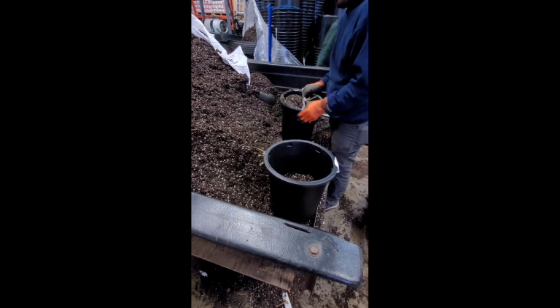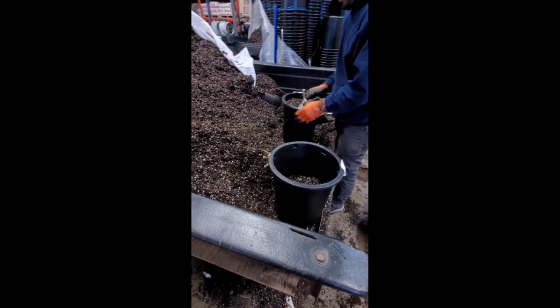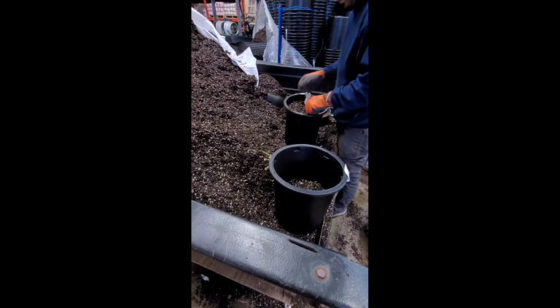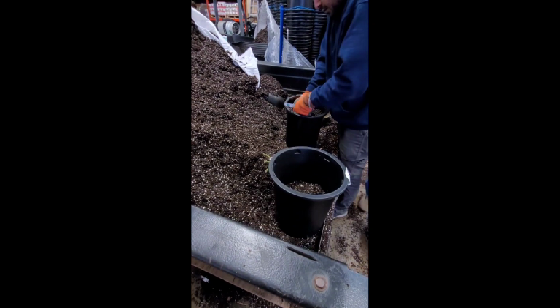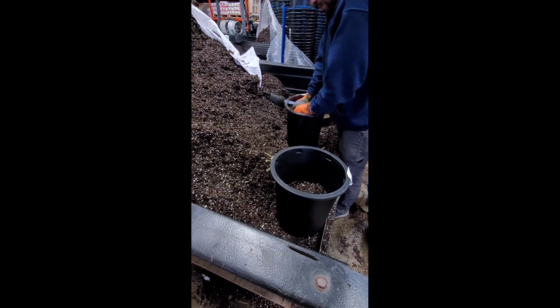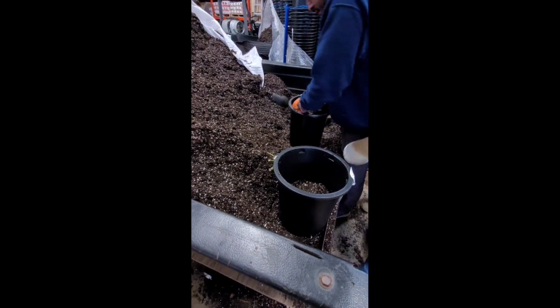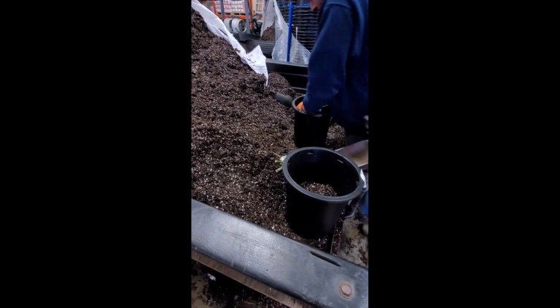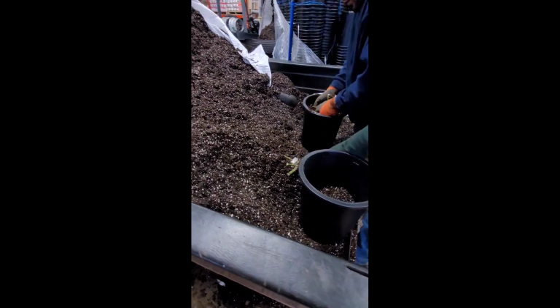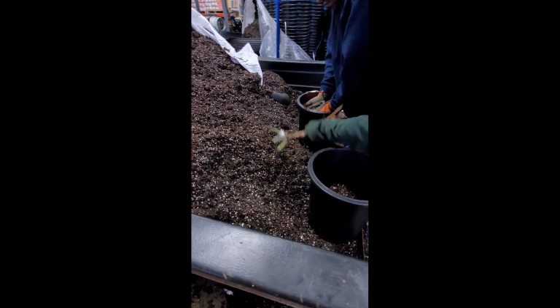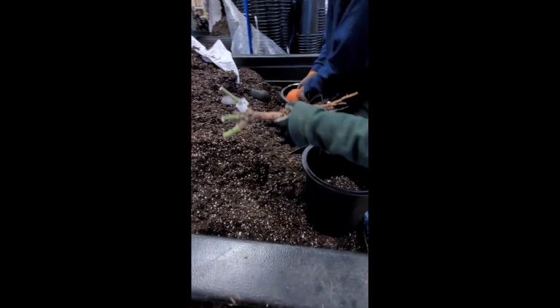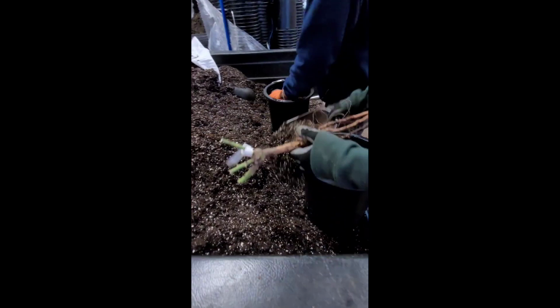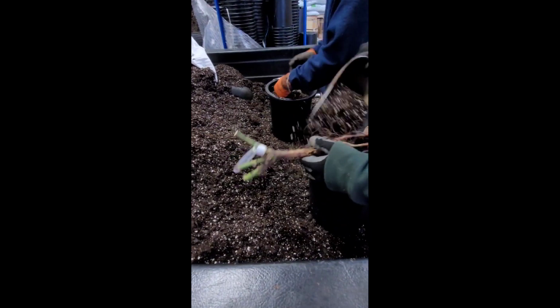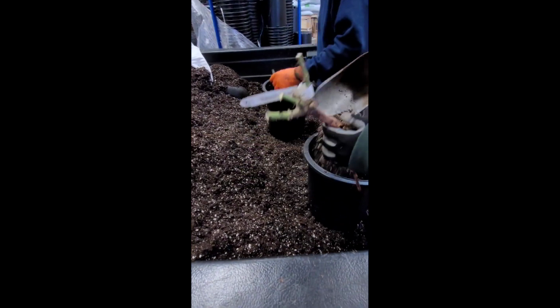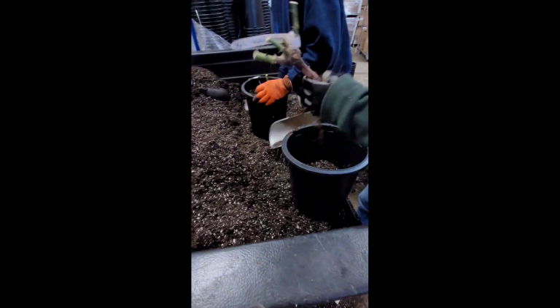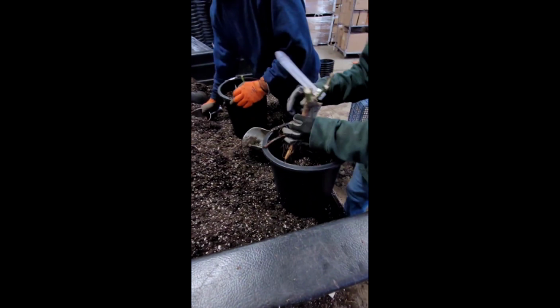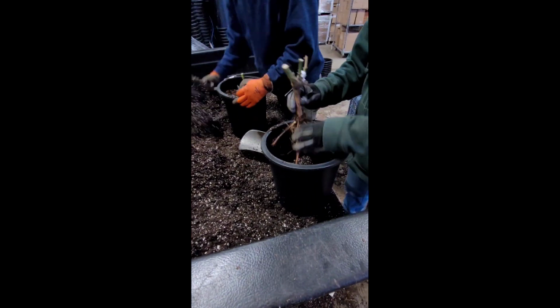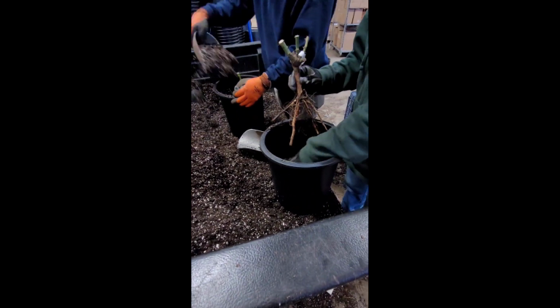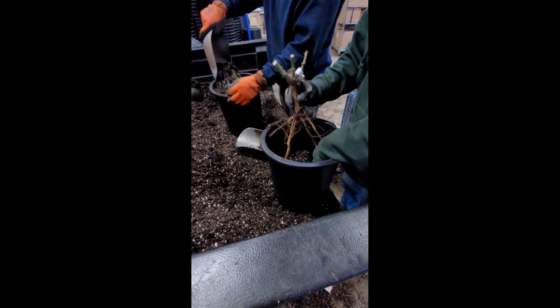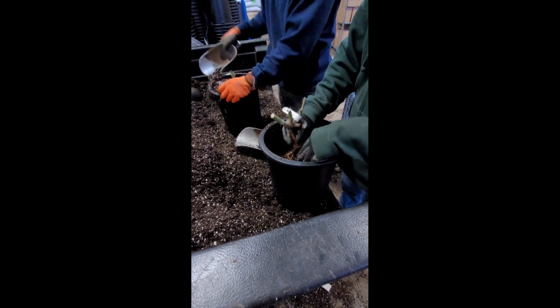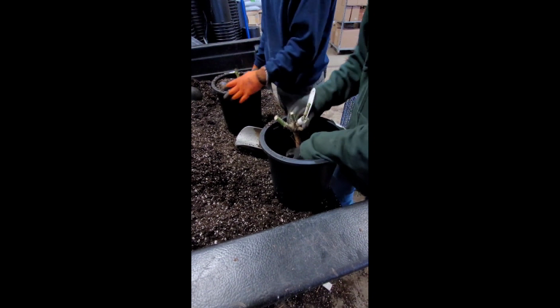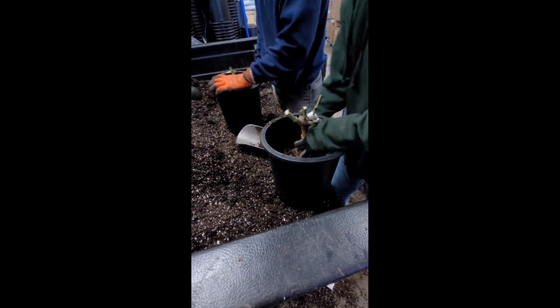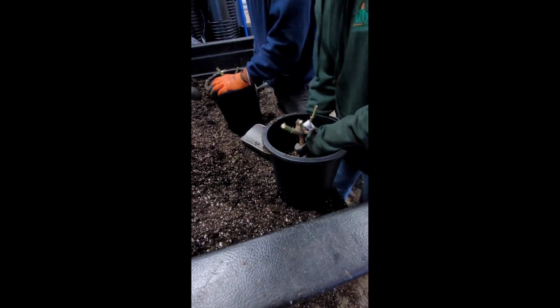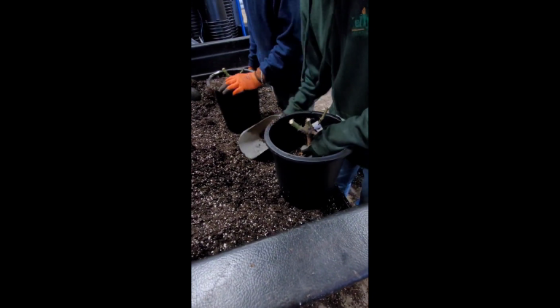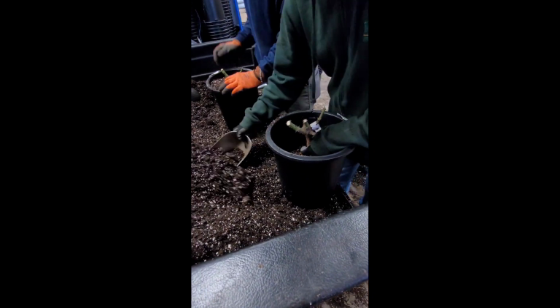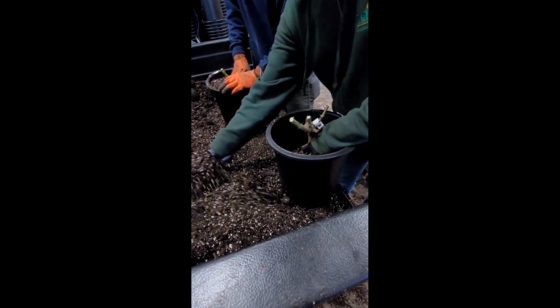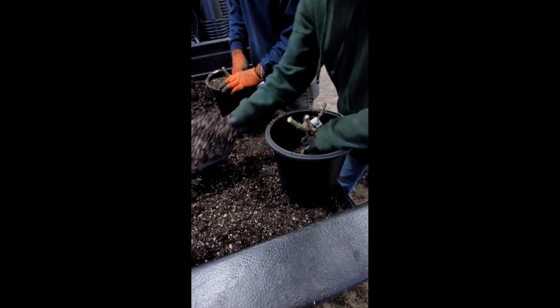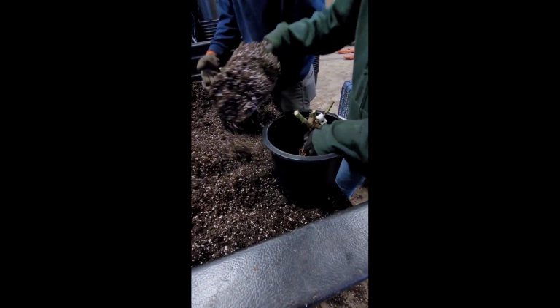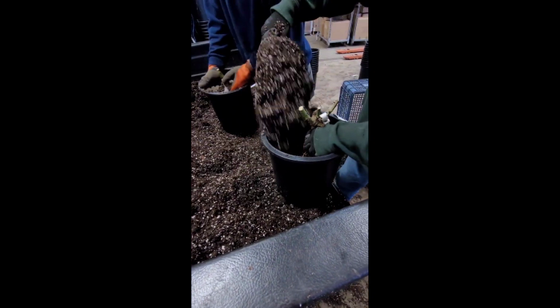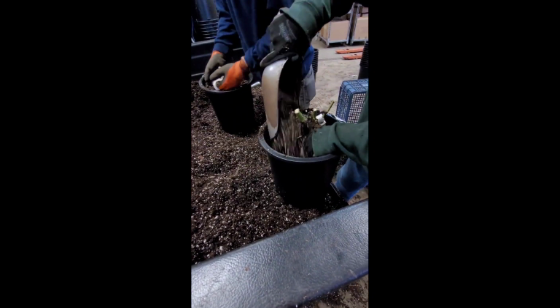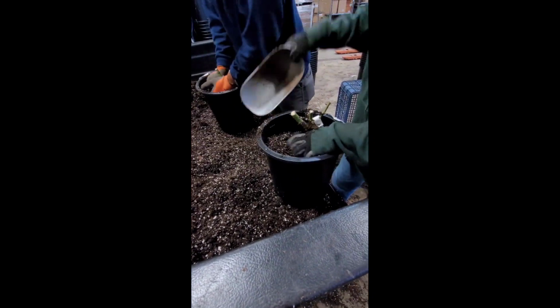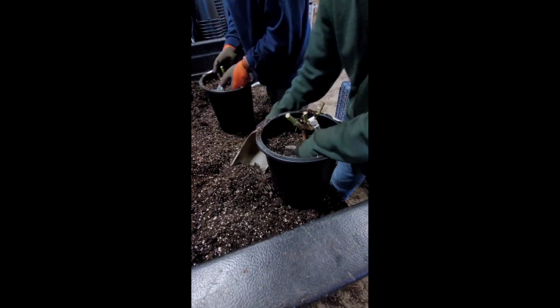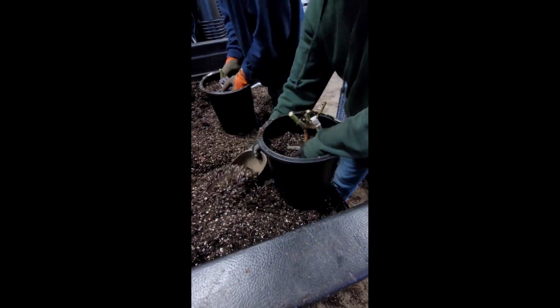The roses are then taken over to the potting area where they are given a mixed blend of potting soil and a pot that is twice their size, that way the roots can get bigger.